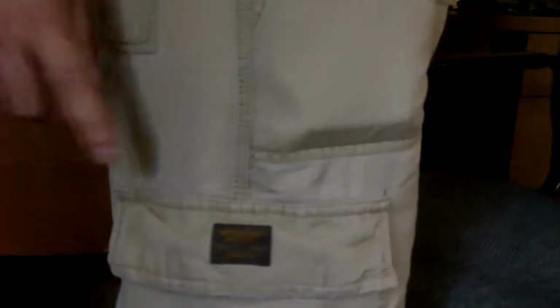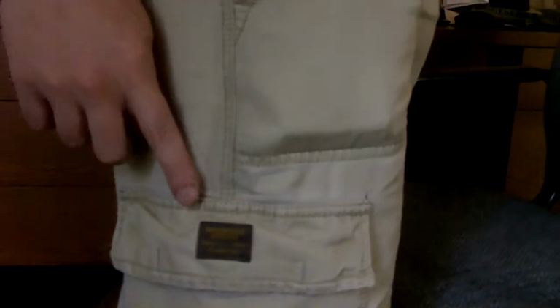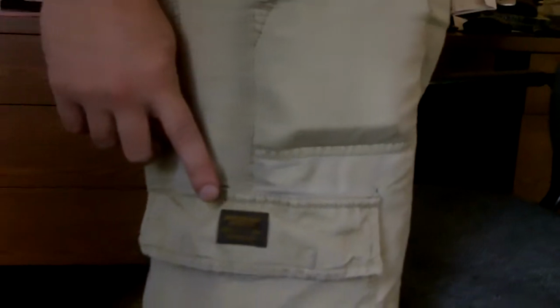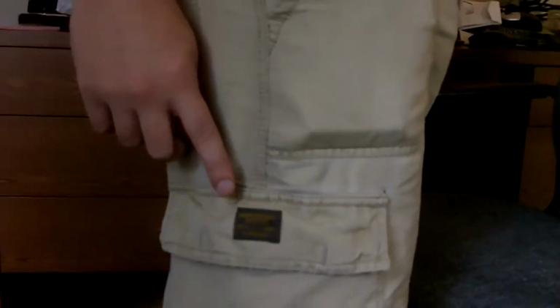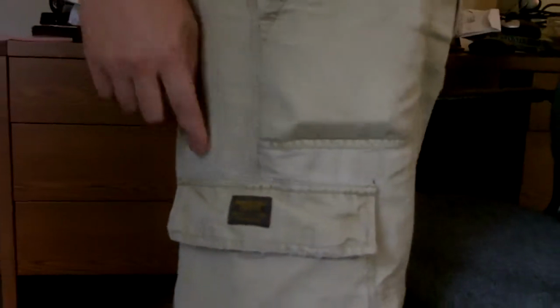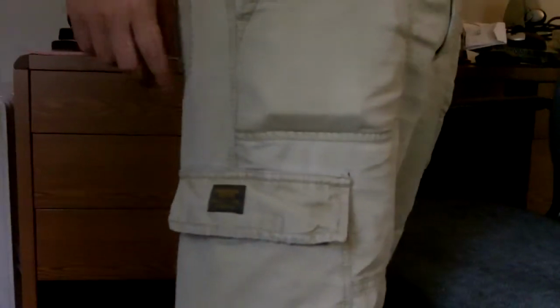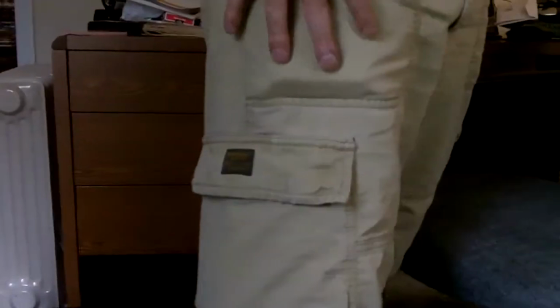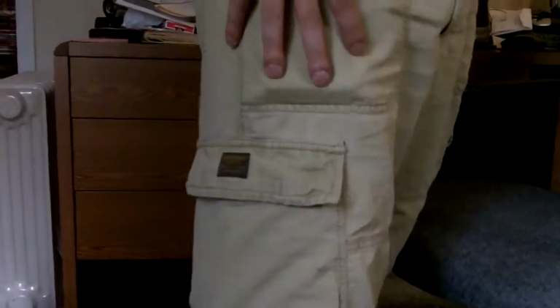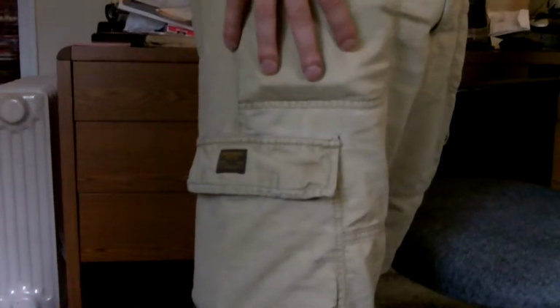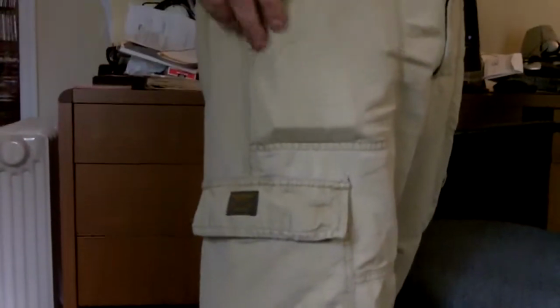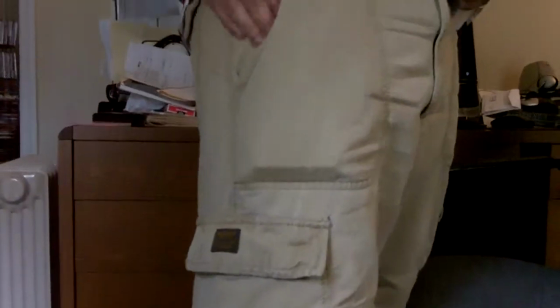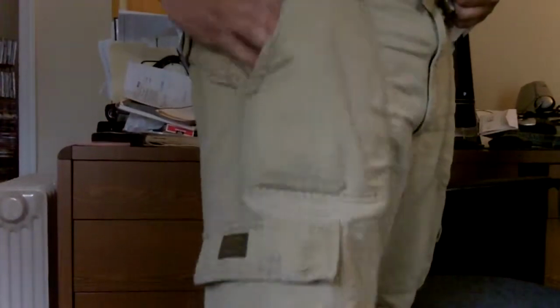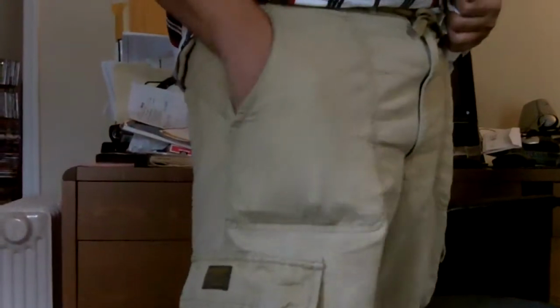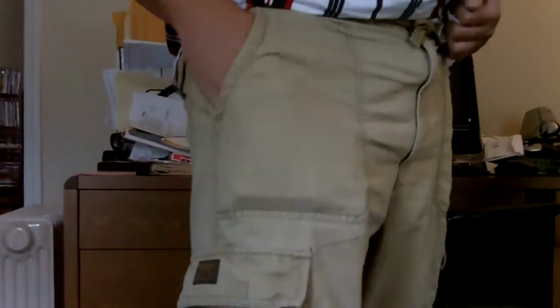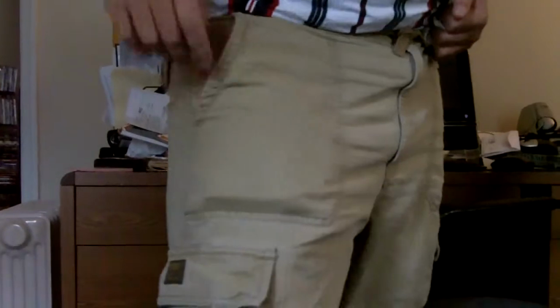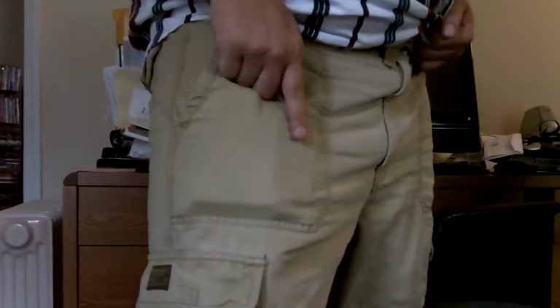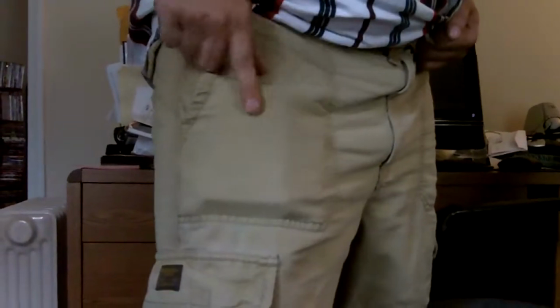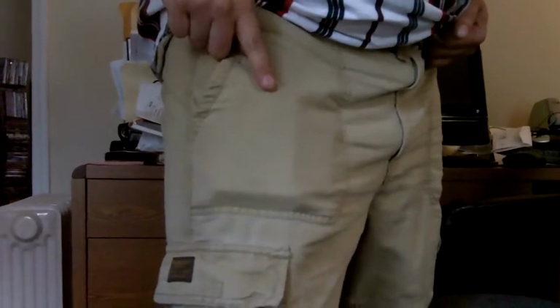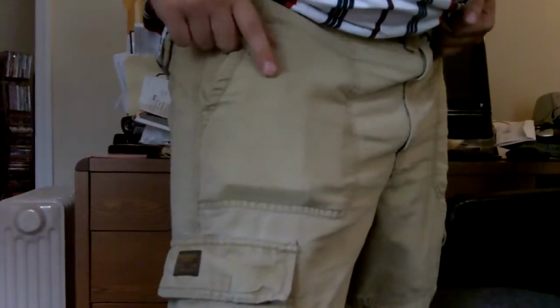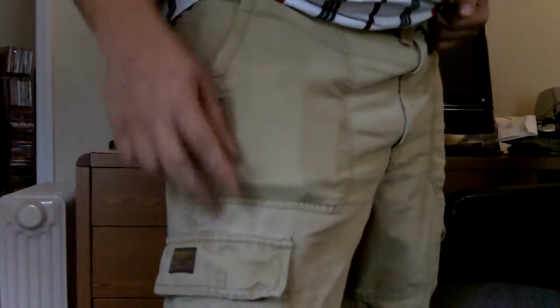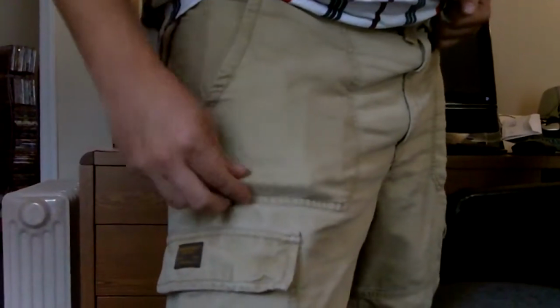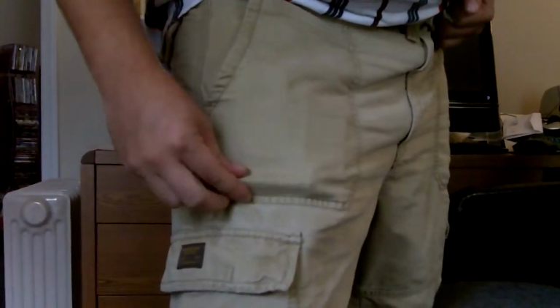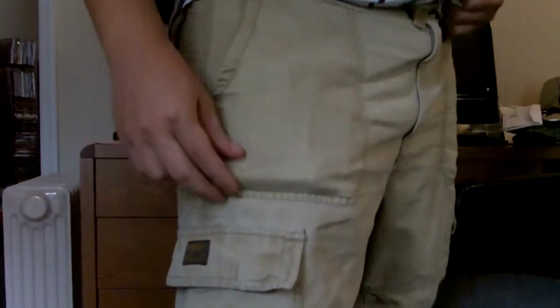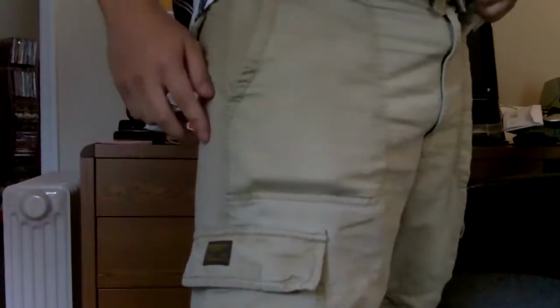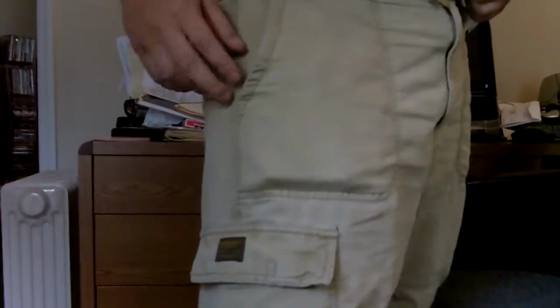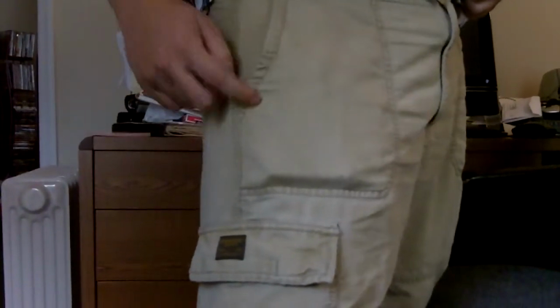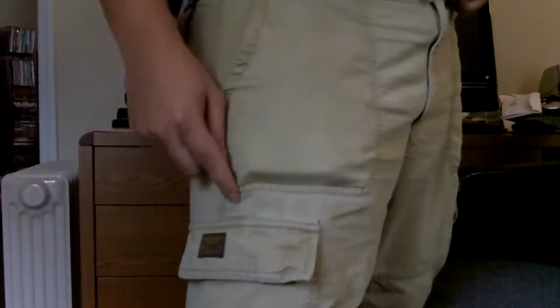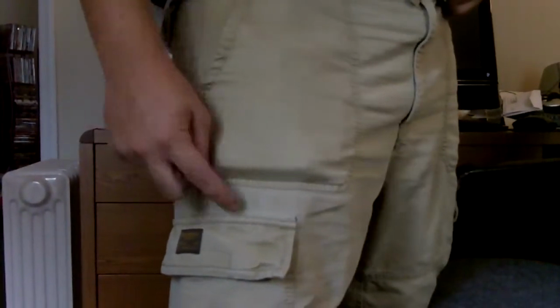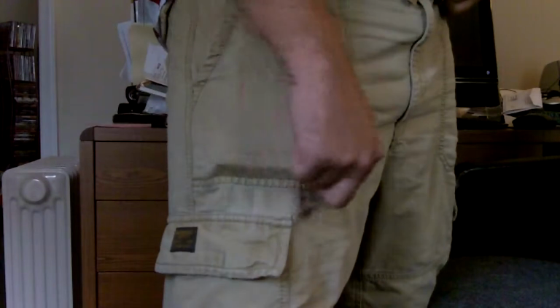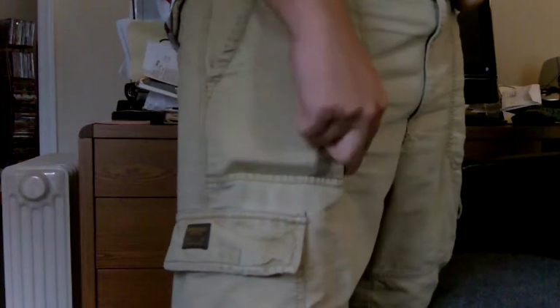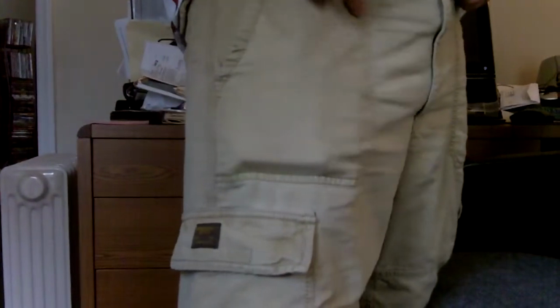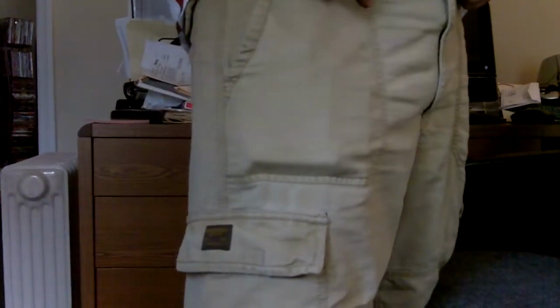American Eagle shorts. What's that in my pocket, you ask? Well, you can clearly see there's a pack of cigarettes, a cell phone, and a lighter. That's because the pocket is sewn onto the outside of the shorts.